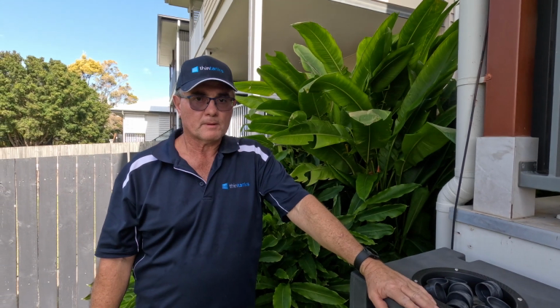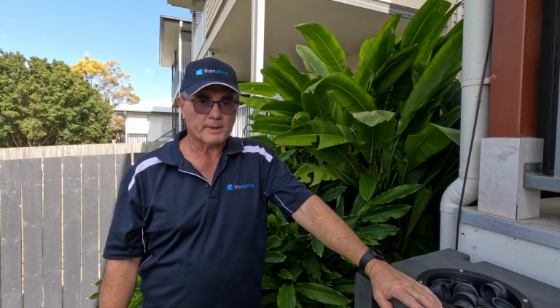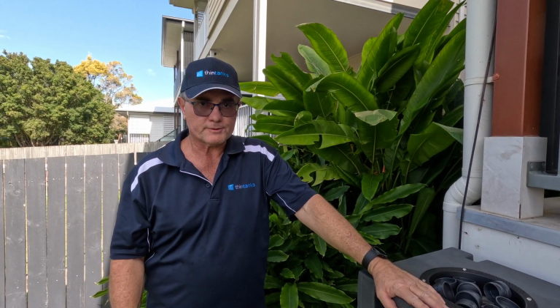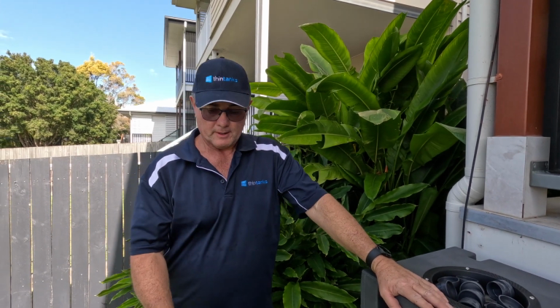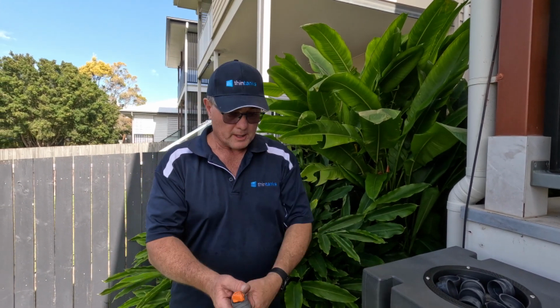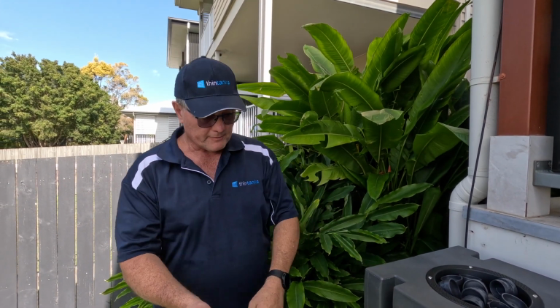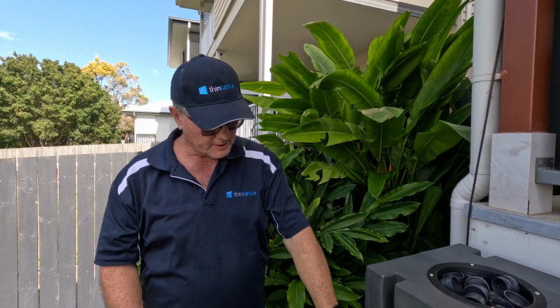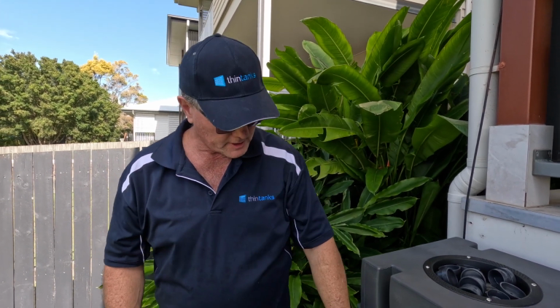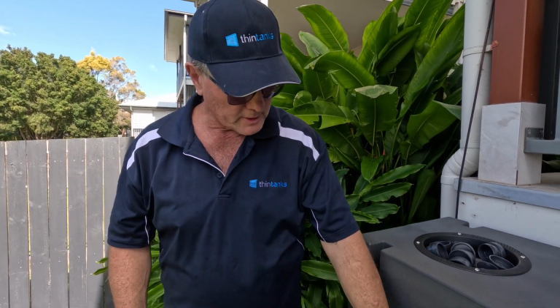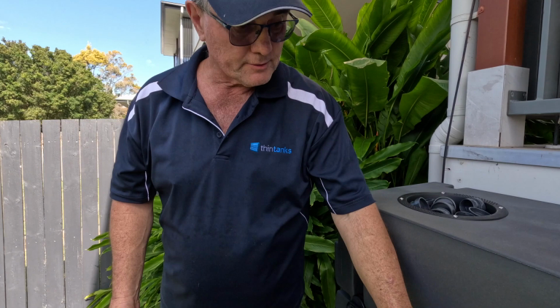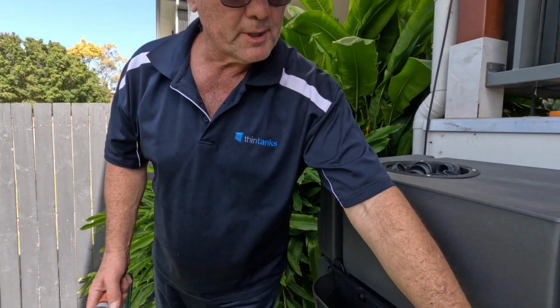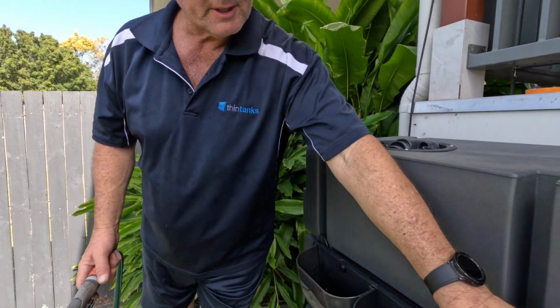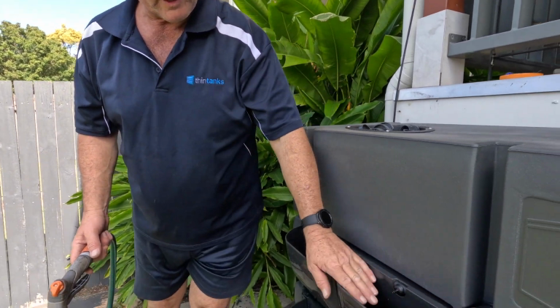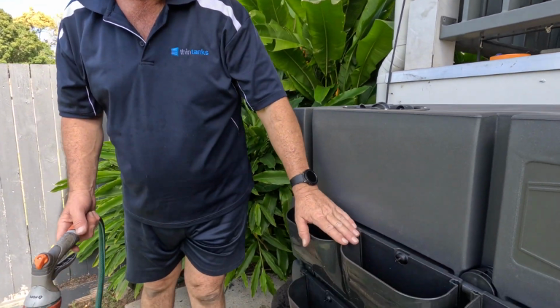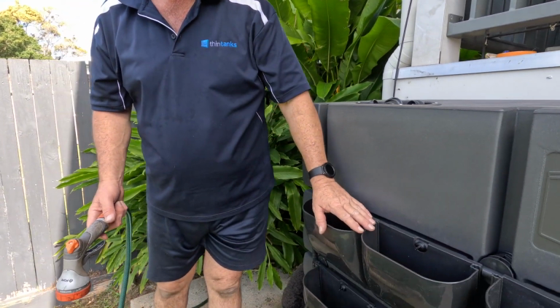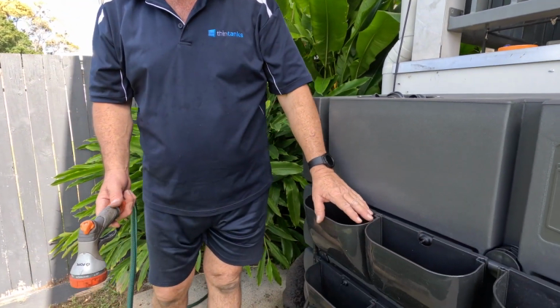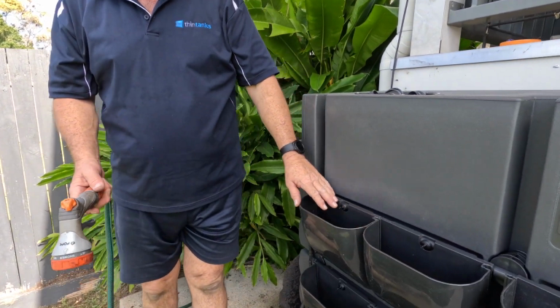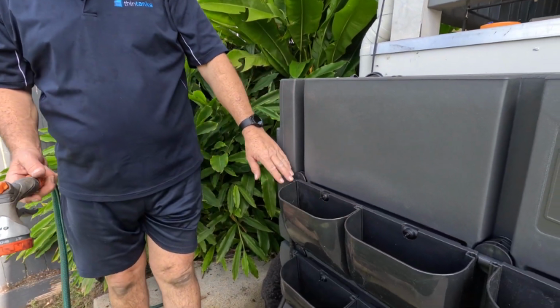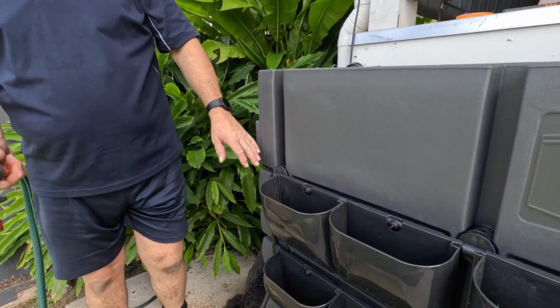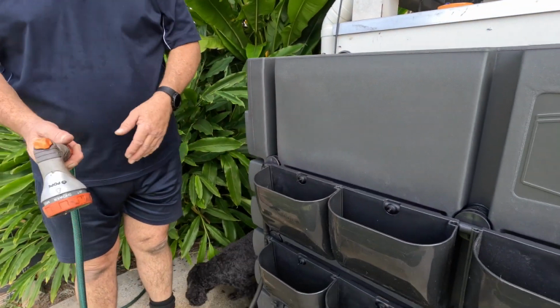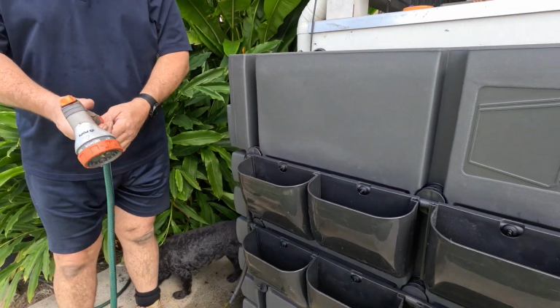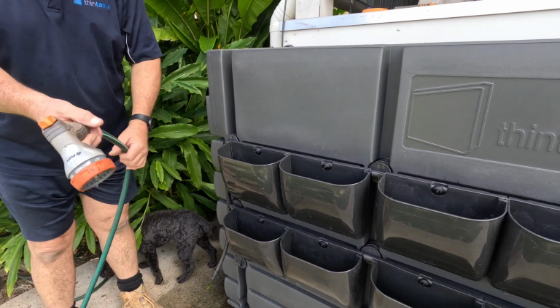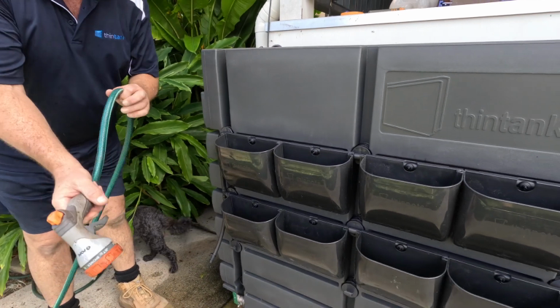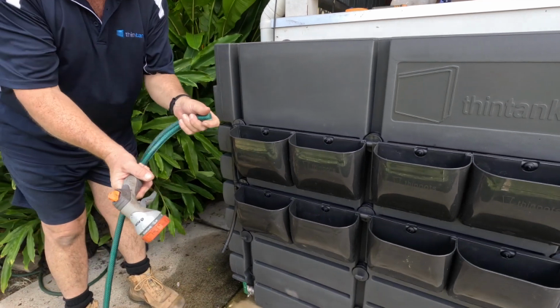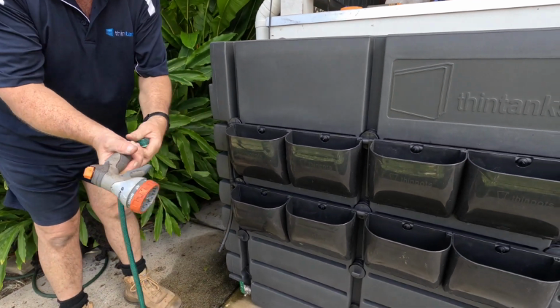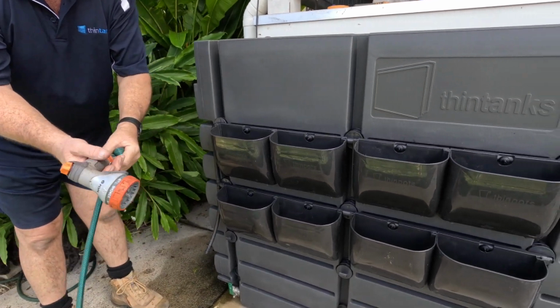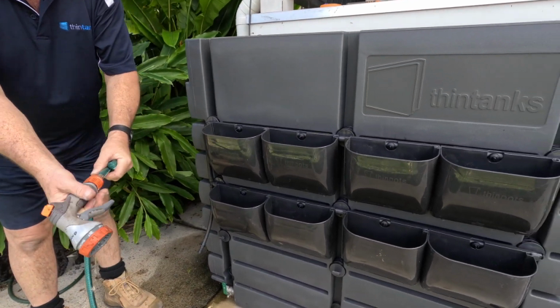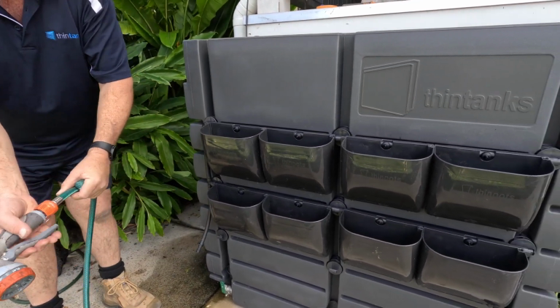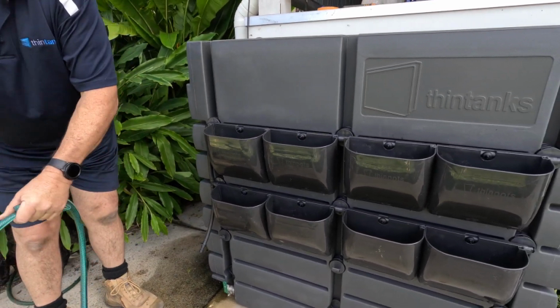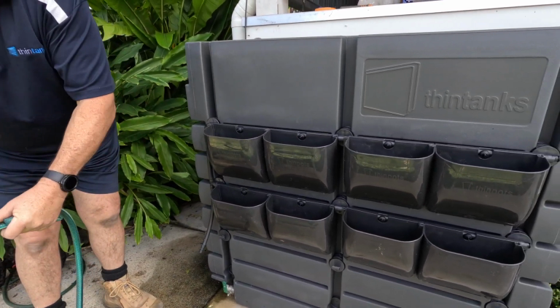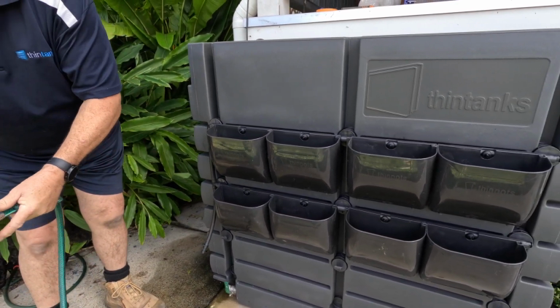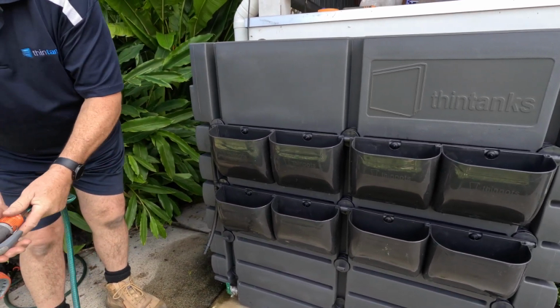Welcome back viewers. I've just finished installing the drip emitters in all eight pots on the 500 litre series thin tank. I'll now show you with a live water source.